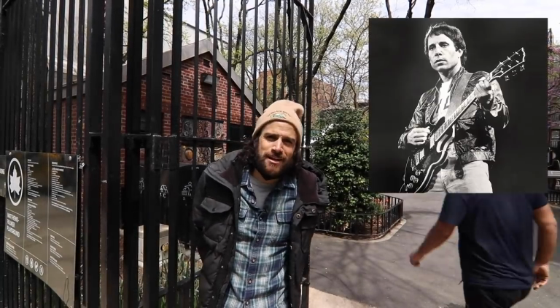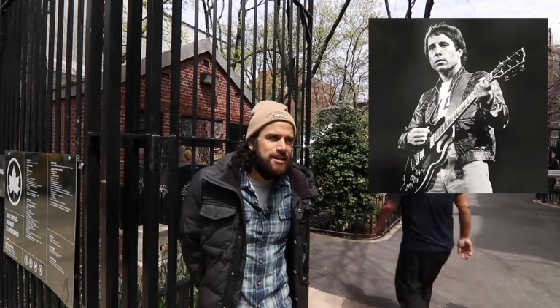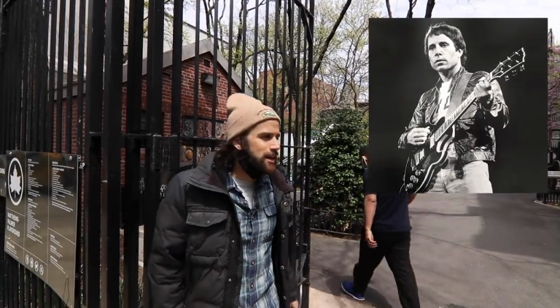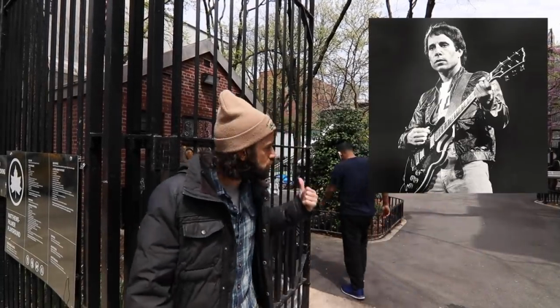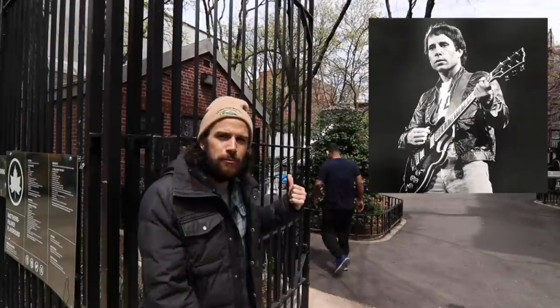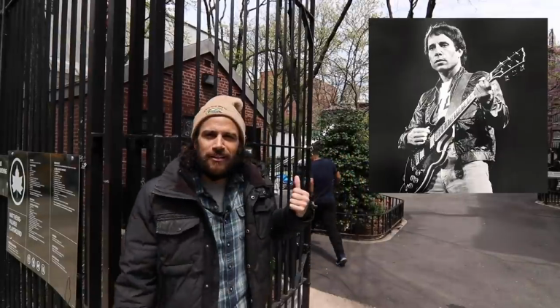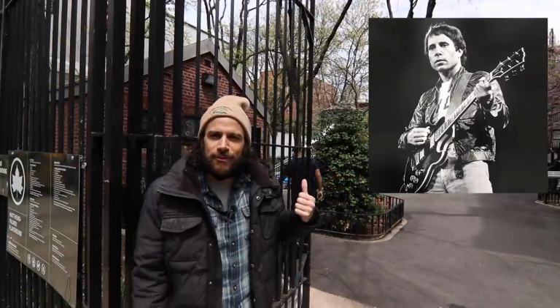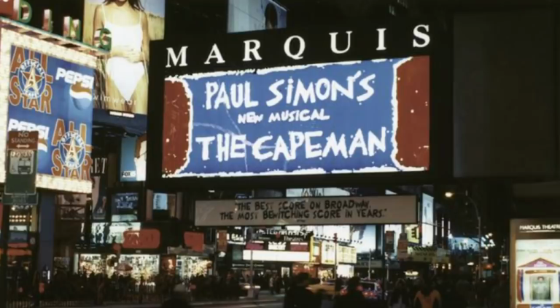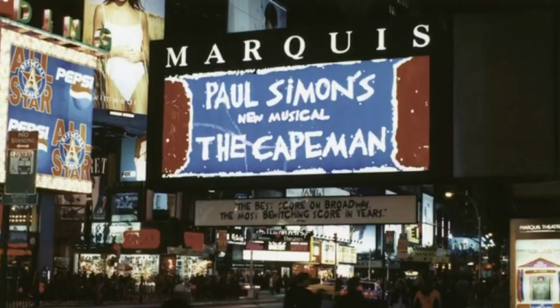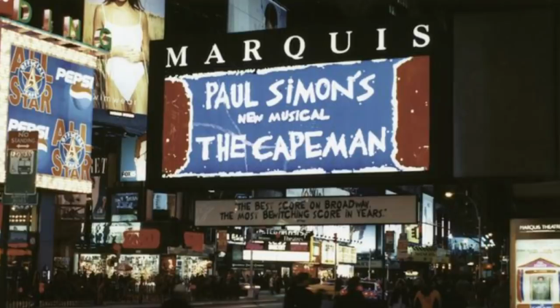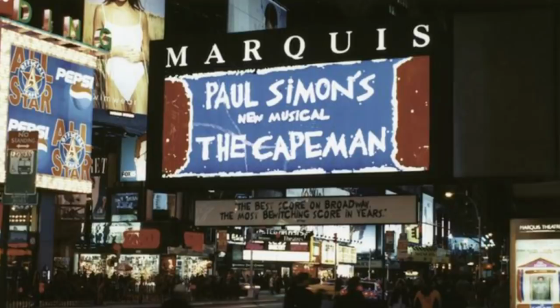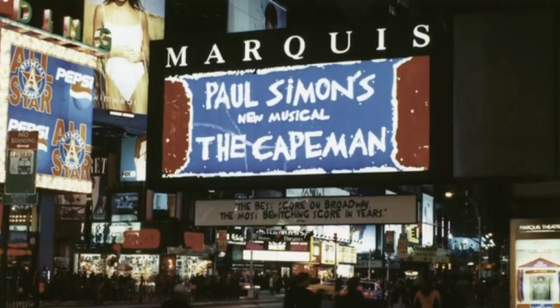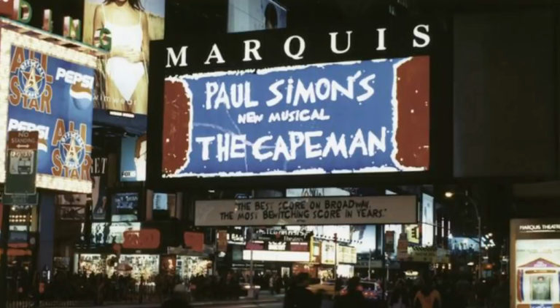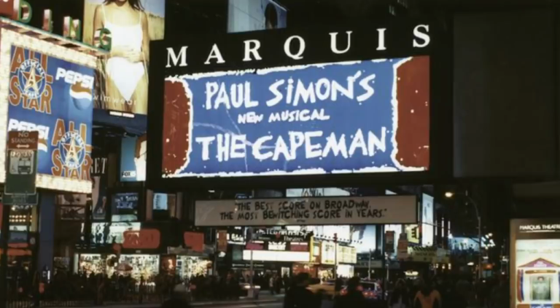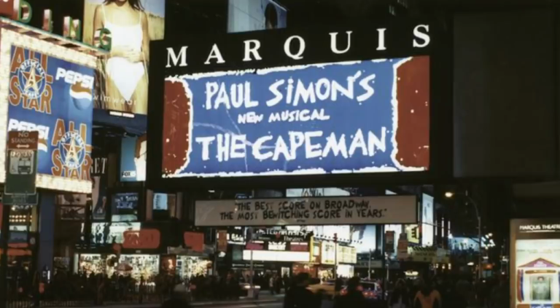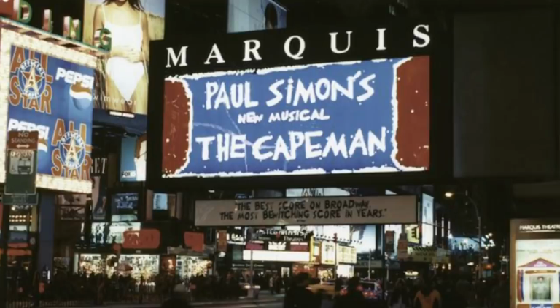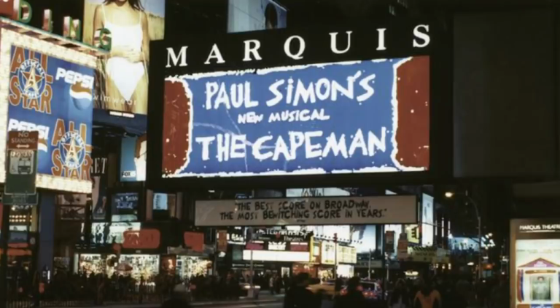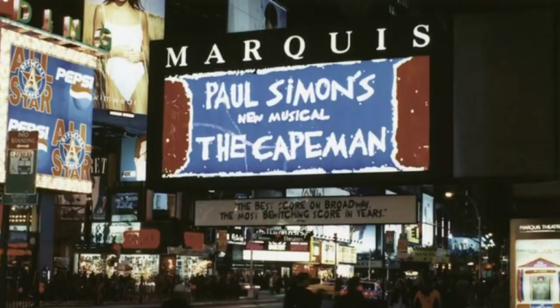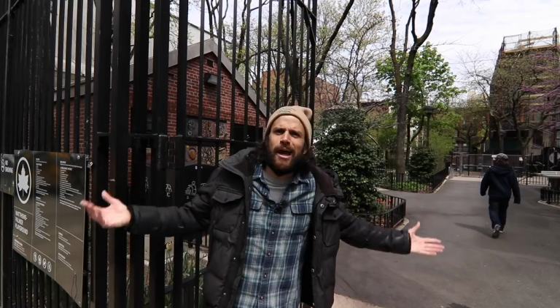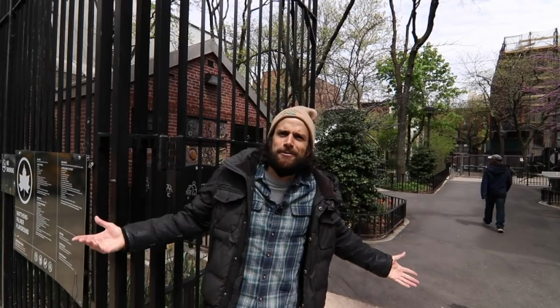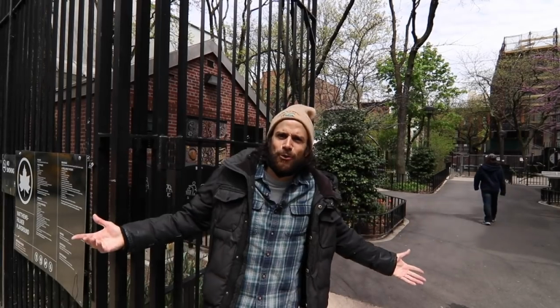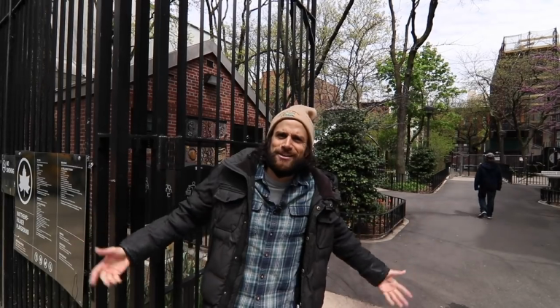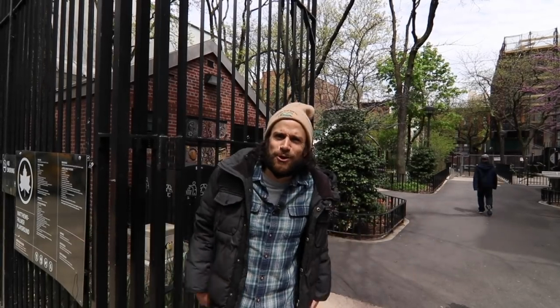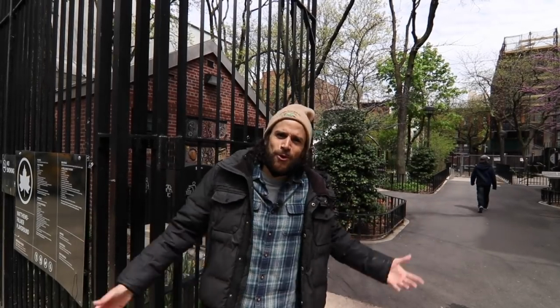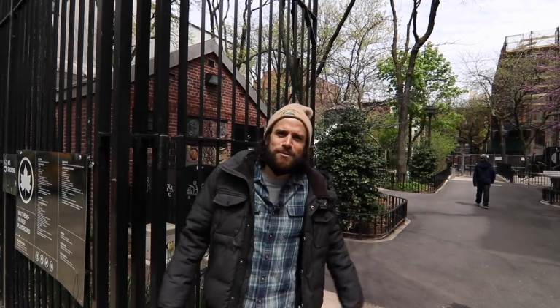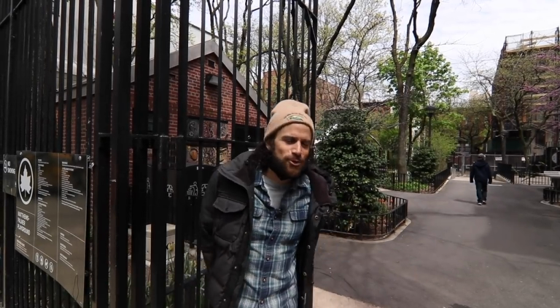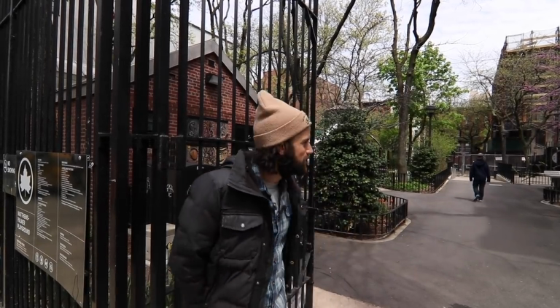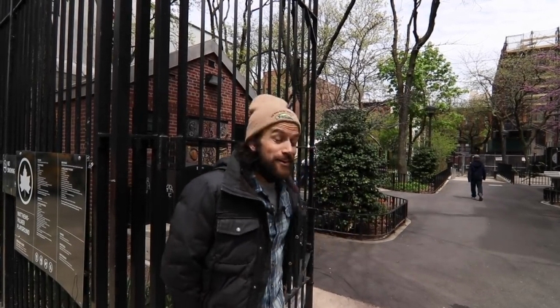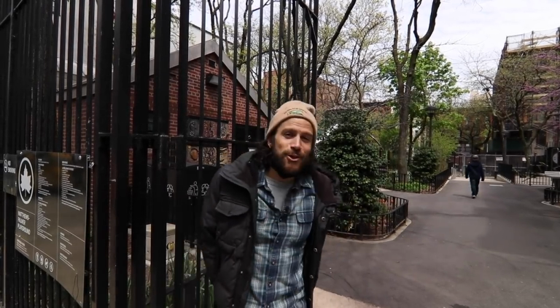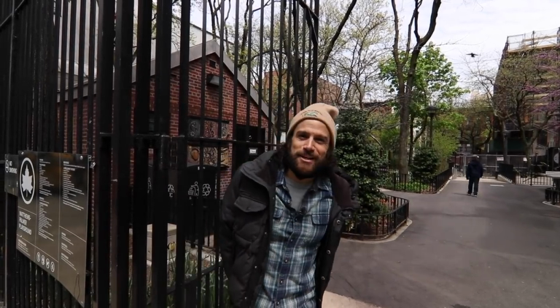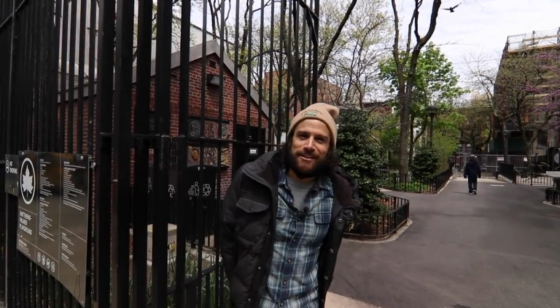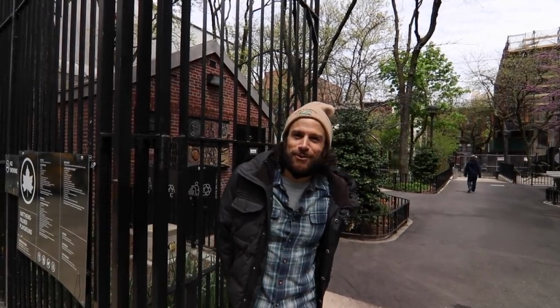Nelson Rockefeller commuted his sentence. Agron had a horrible upbringing and a really rough life. In fact, Paul Simon did a musical about his life called 'The Capeman' — they called him the Capeman because he was wearing a black cape with red interior when he committed the murders.